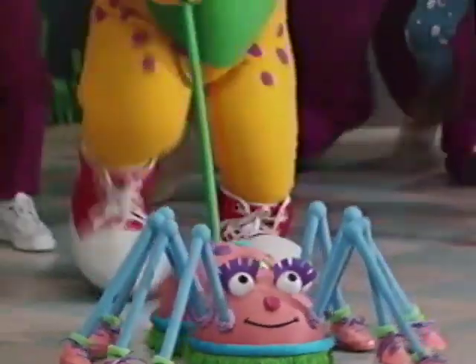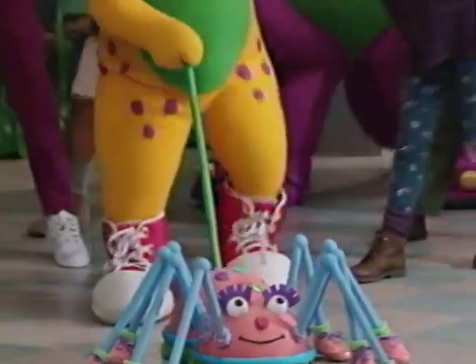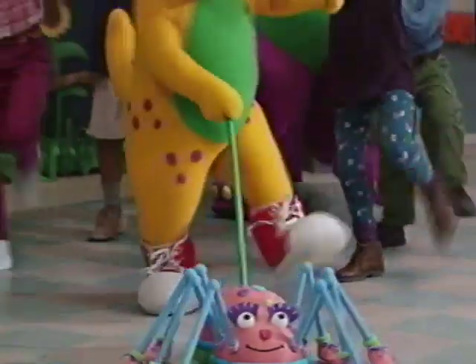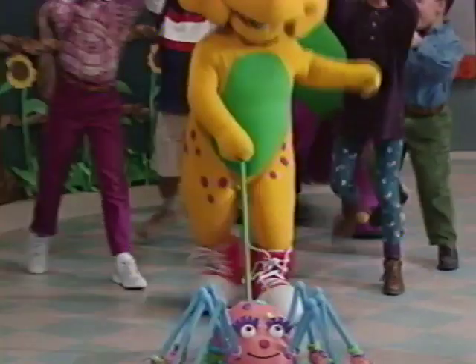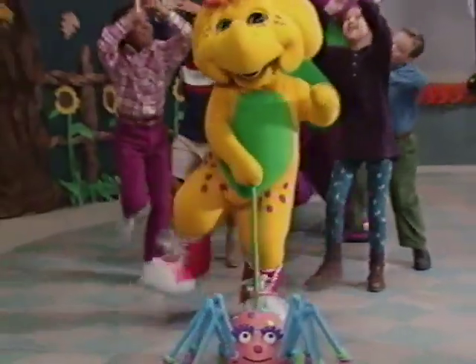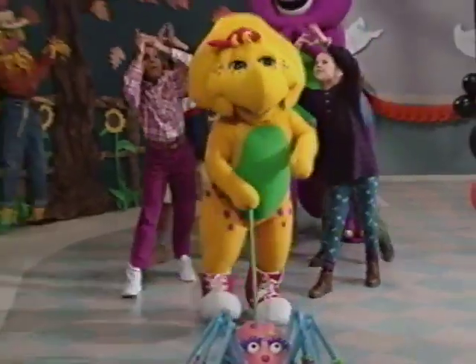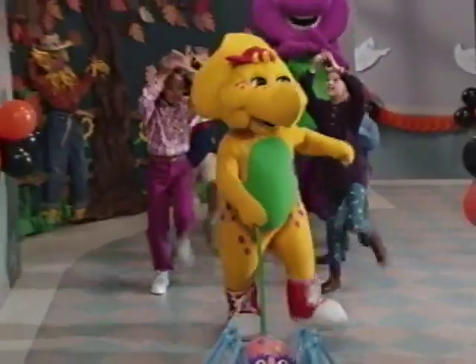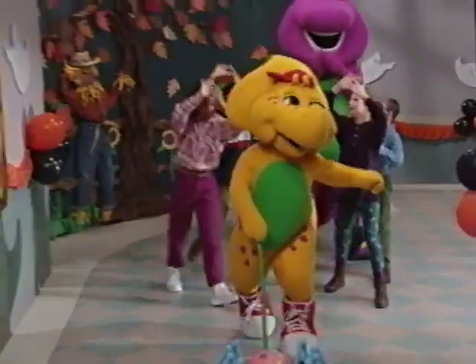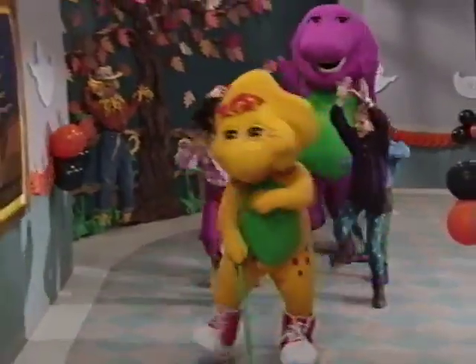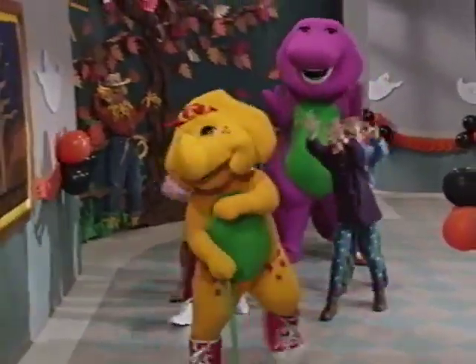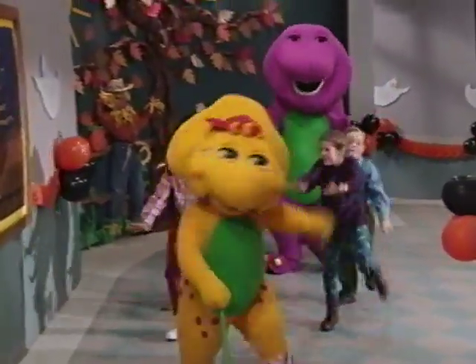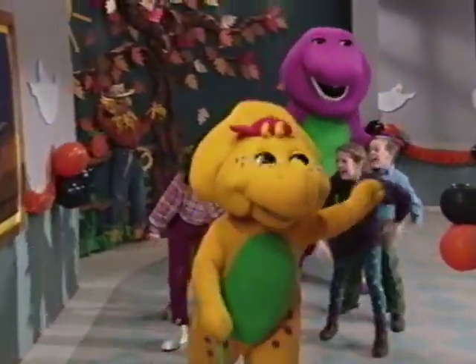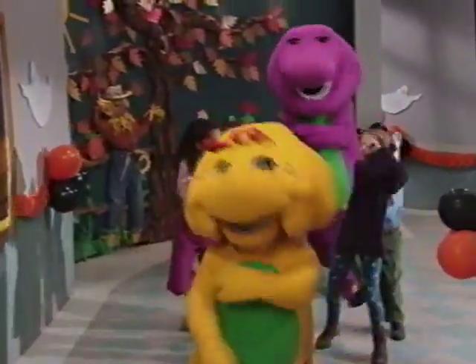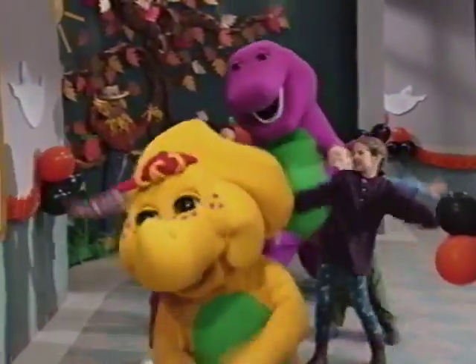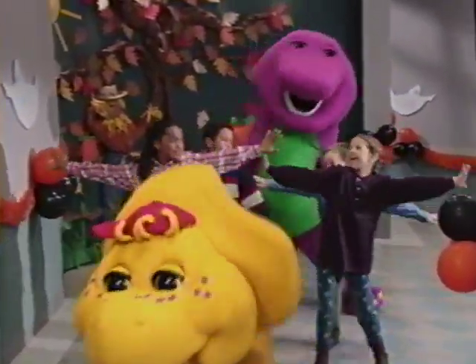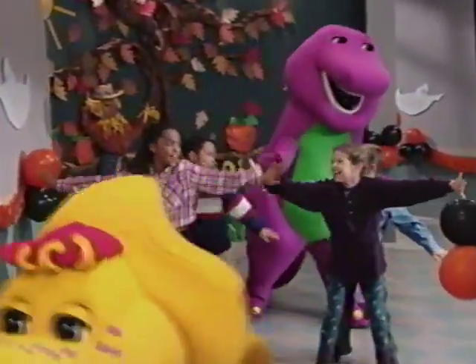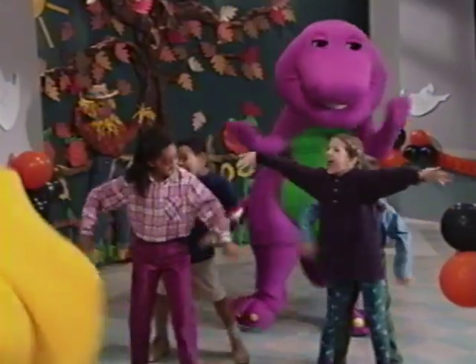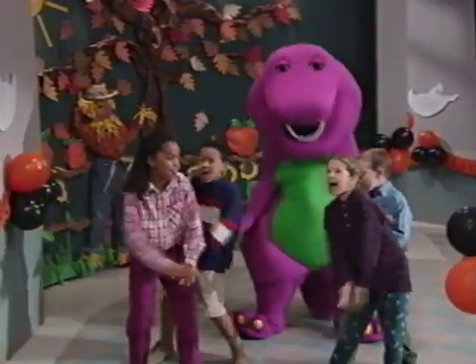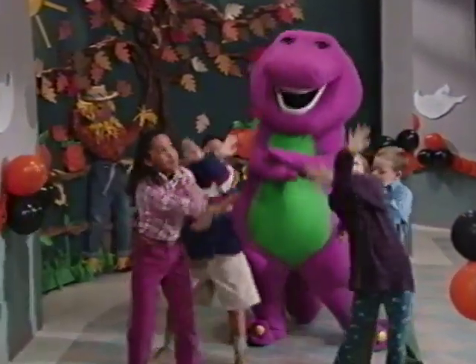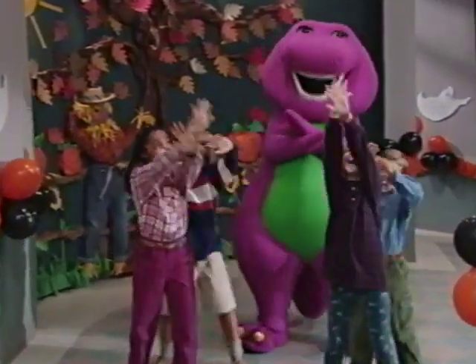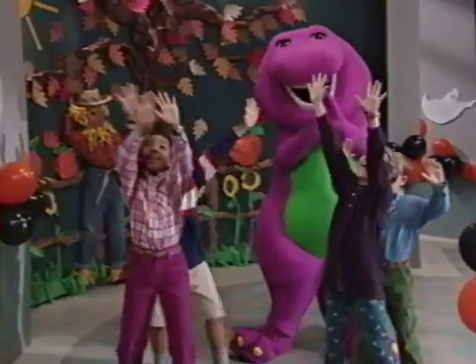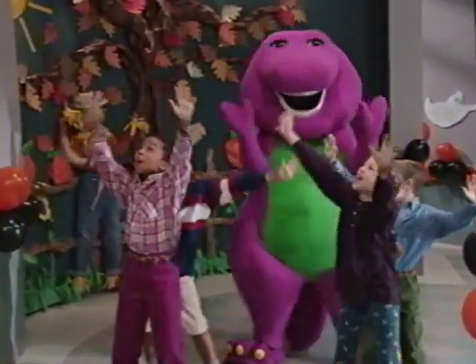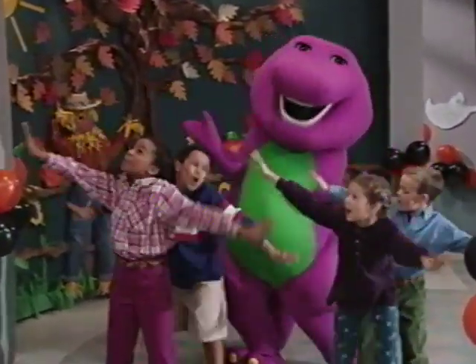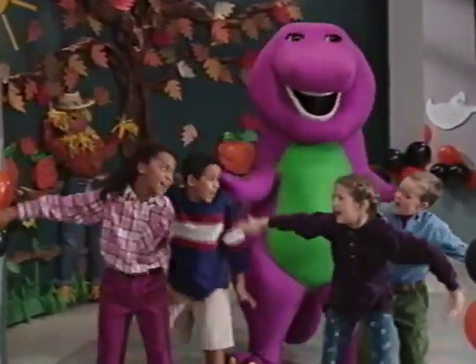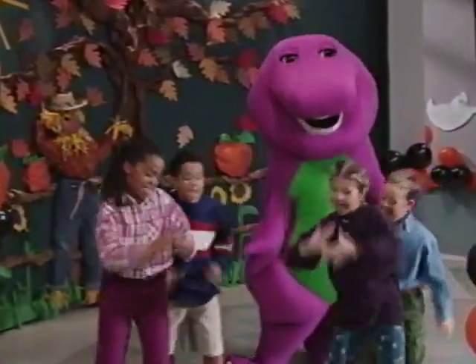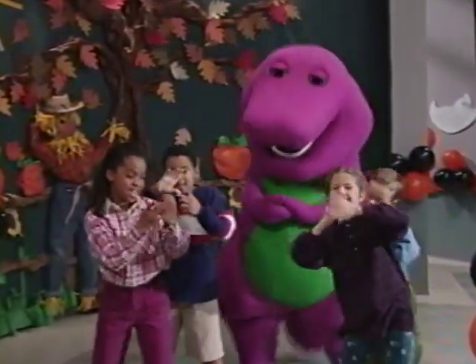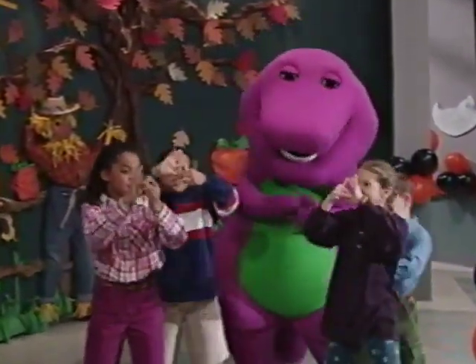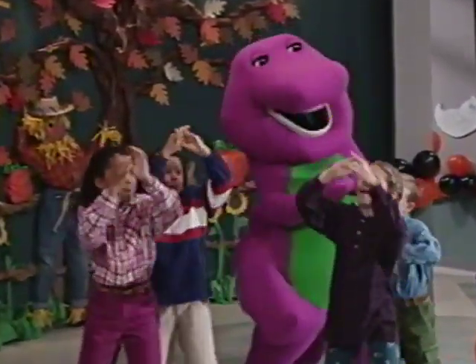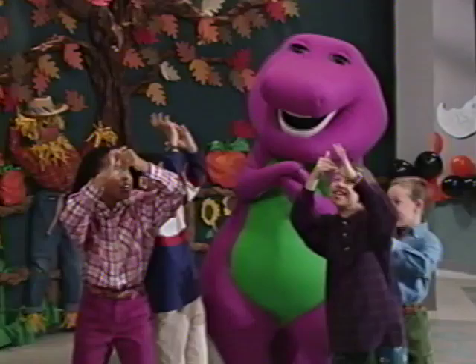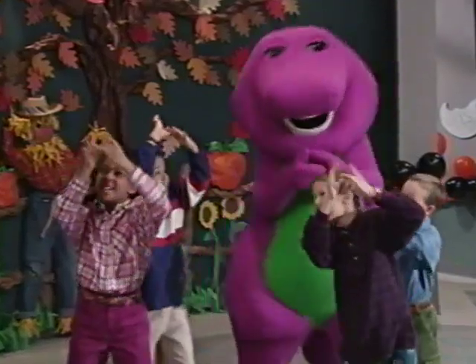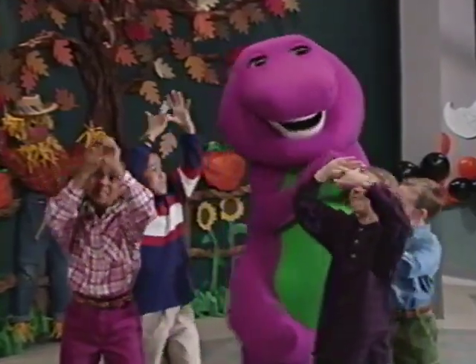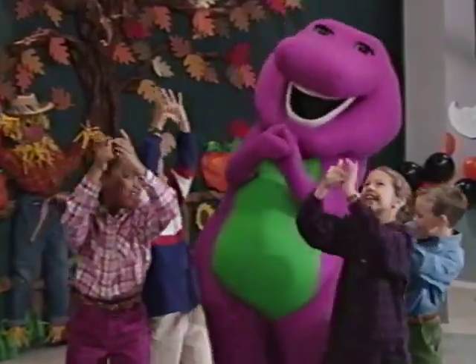Dipsy Dipsy Spider went up the water spout. Down came the rain and washed the spider out. Out came the sun and dried up all the rain. Dipsy Dipsy Spider went up the spout again!